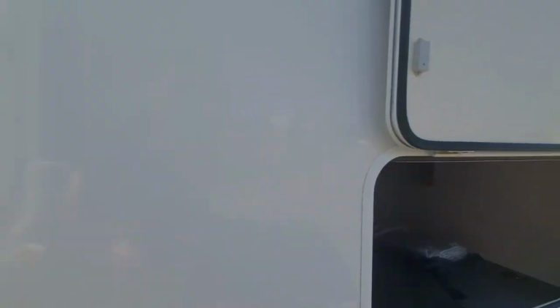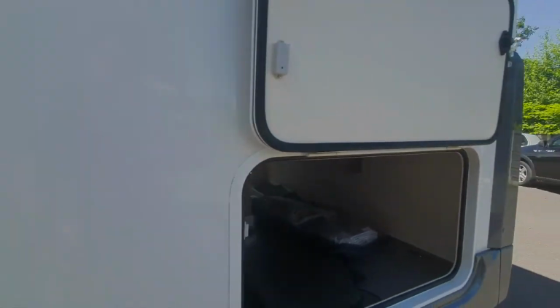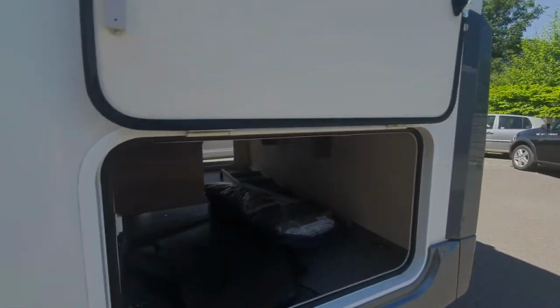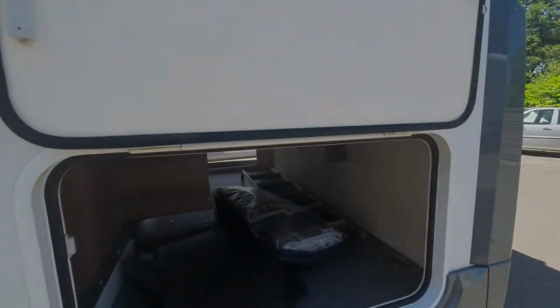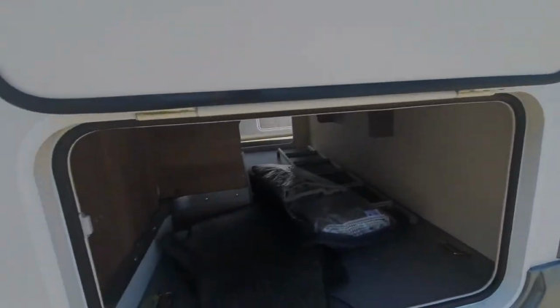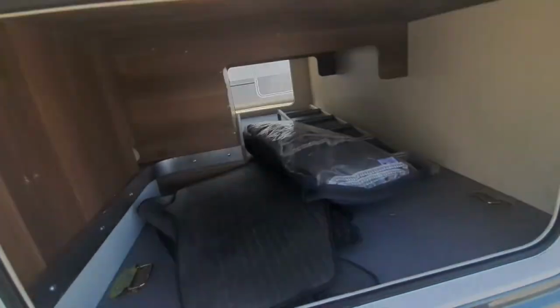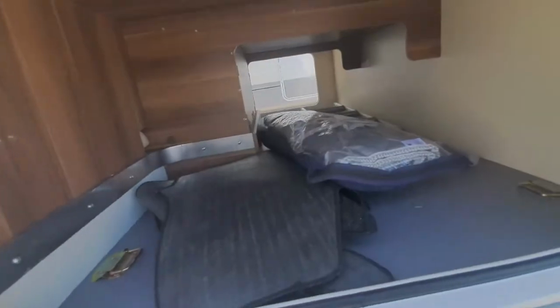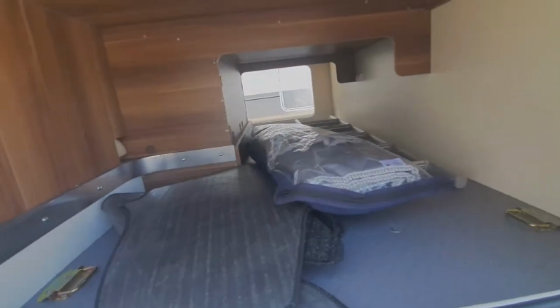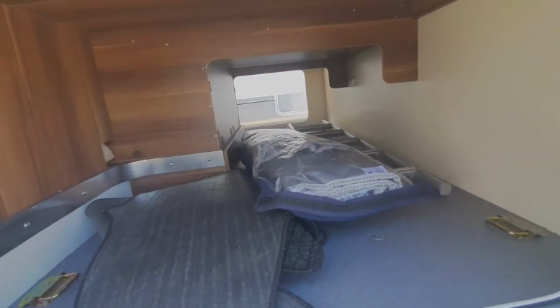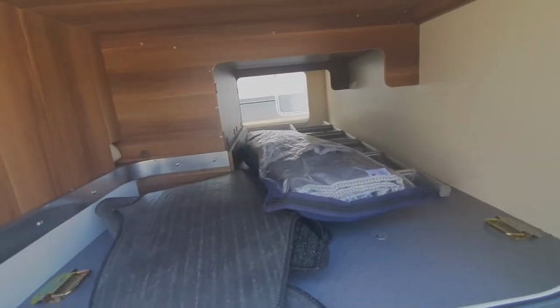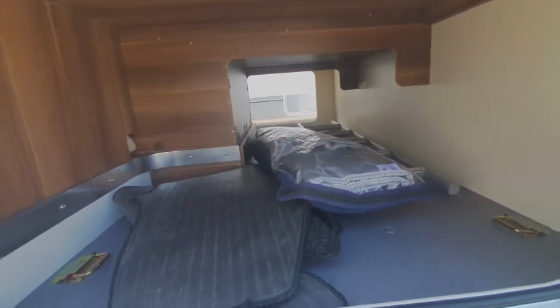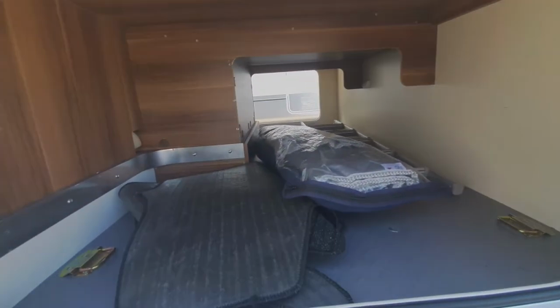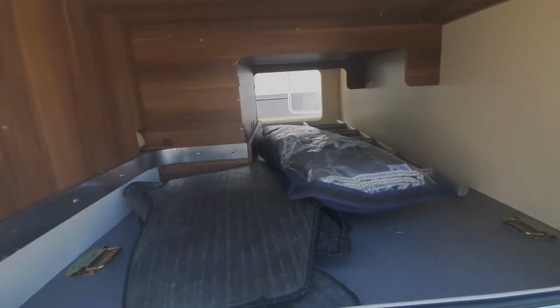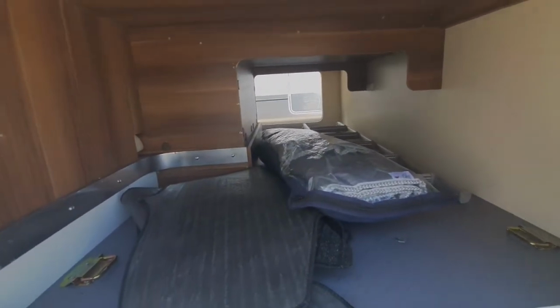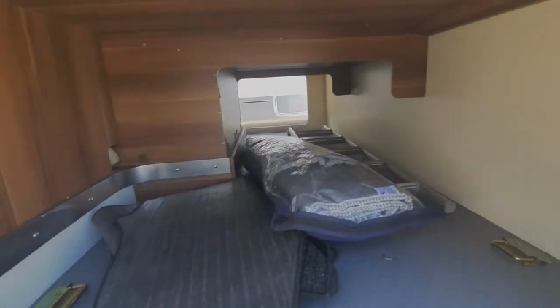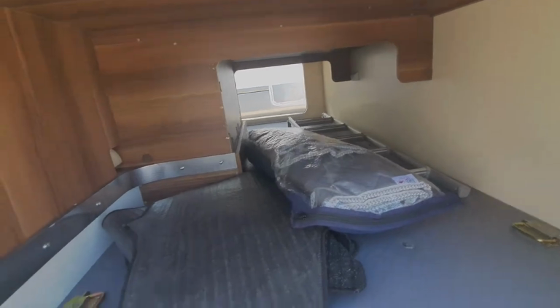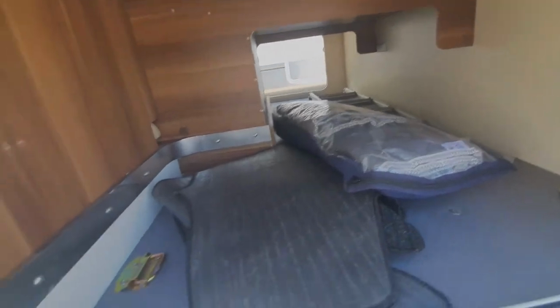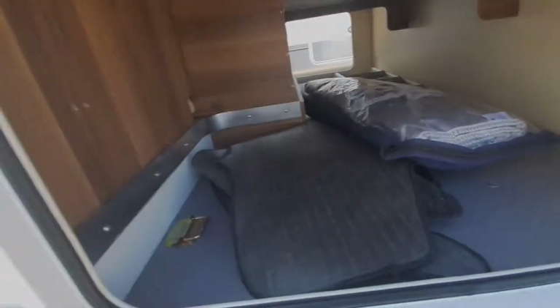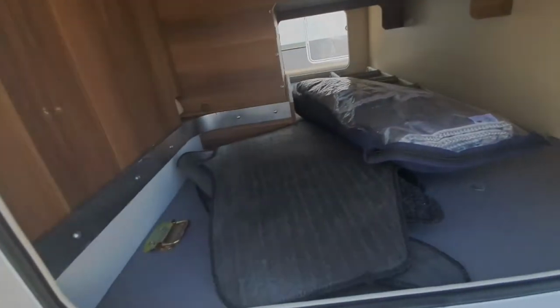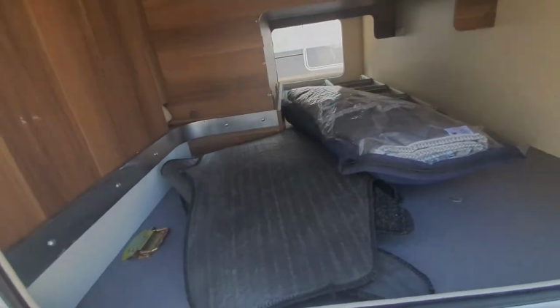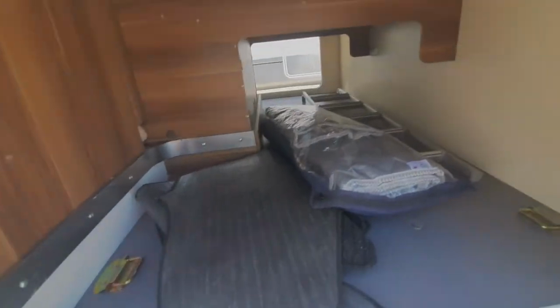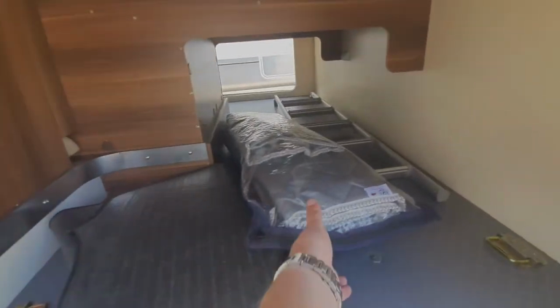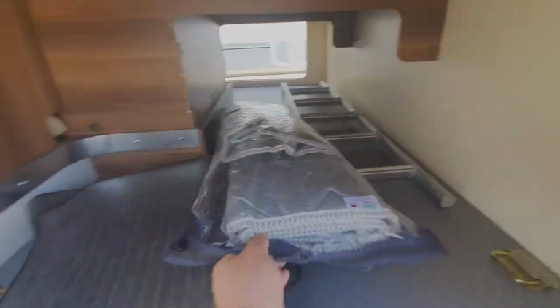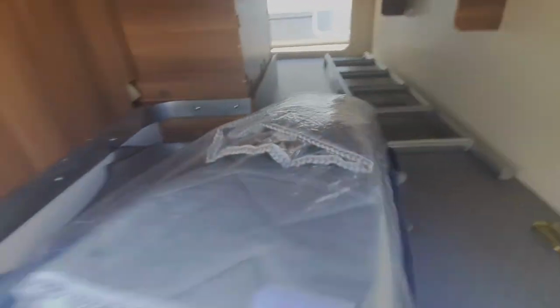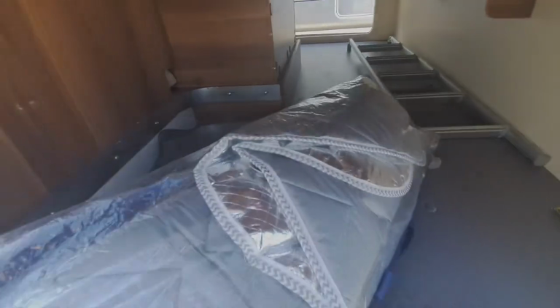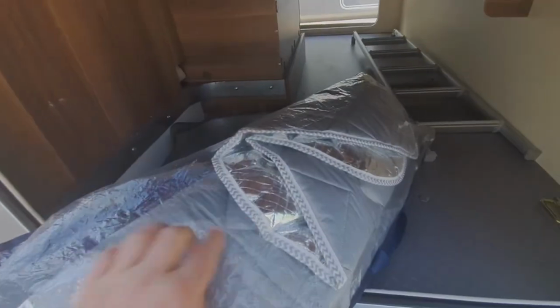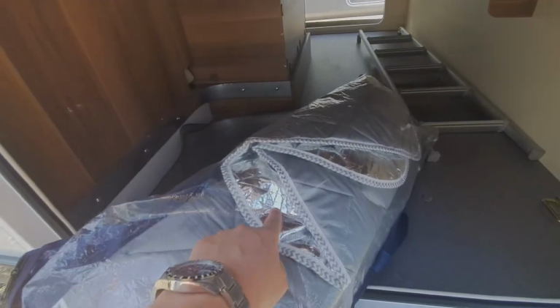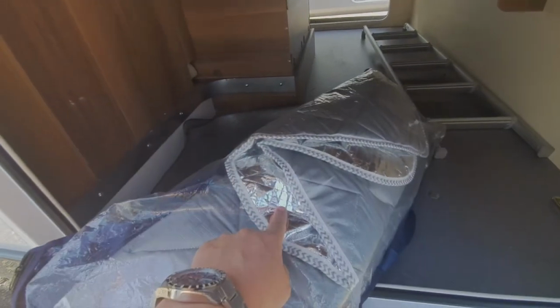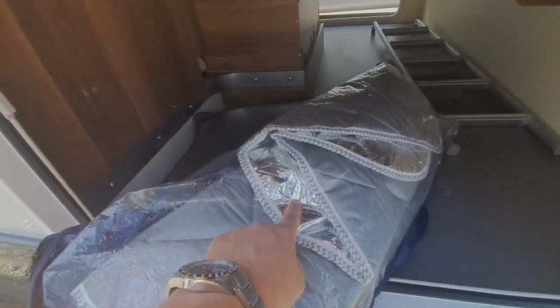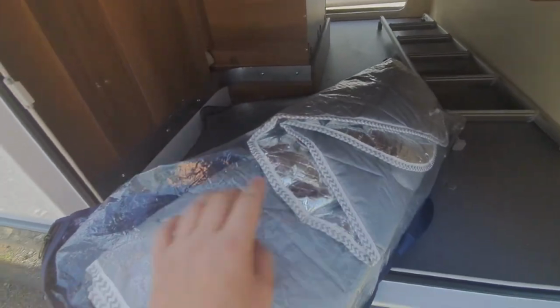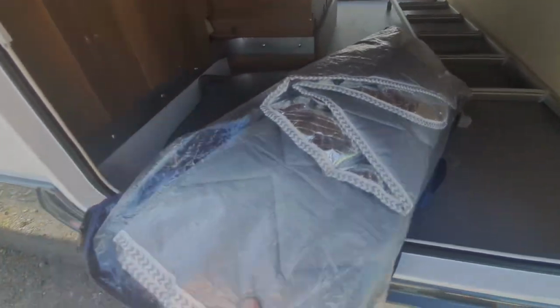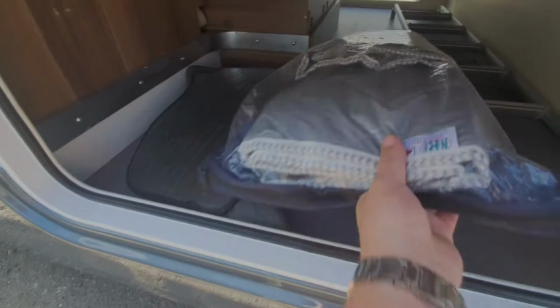Next one along, we've got storage underneath the lounge area at the back. There's a ladder in there, the cab mats are in there, and these are the silver screens that I referred to on the cab earlier.